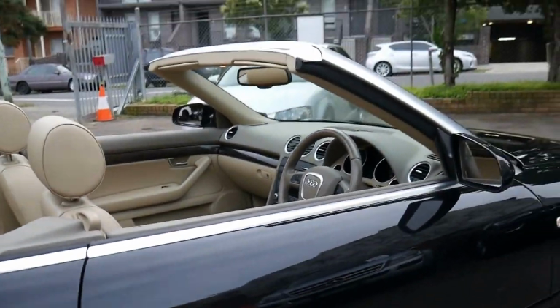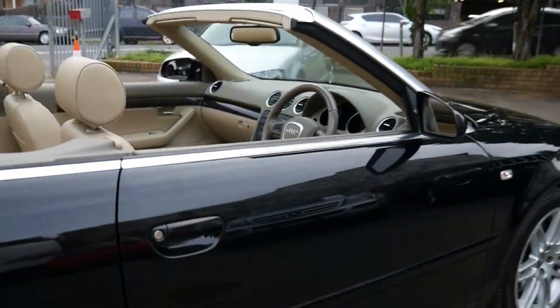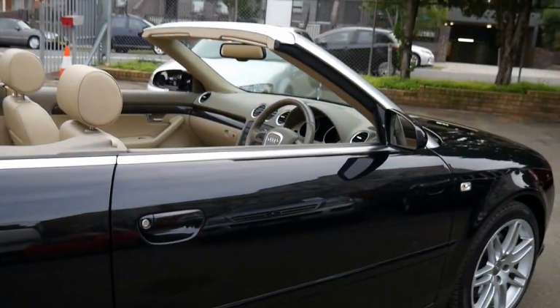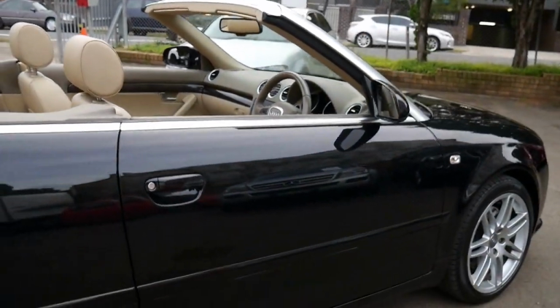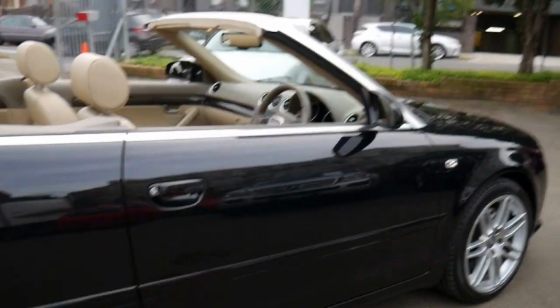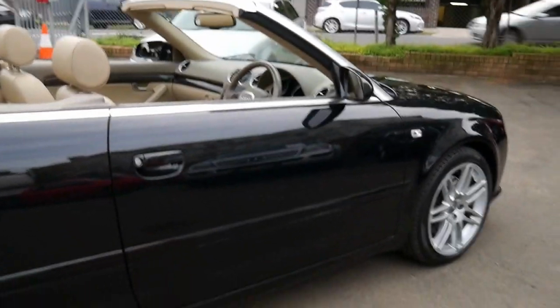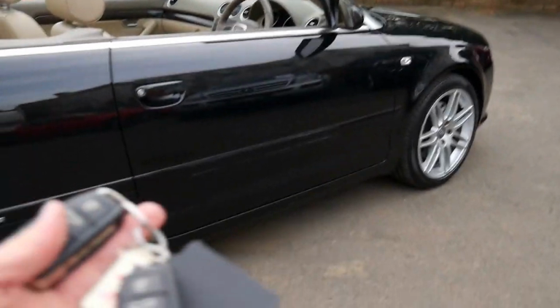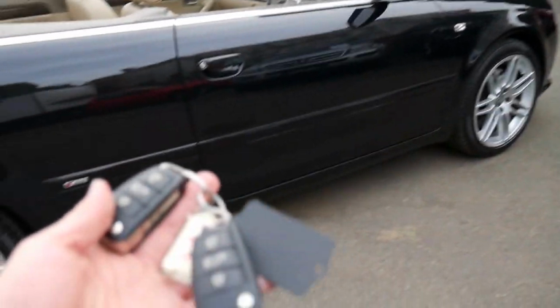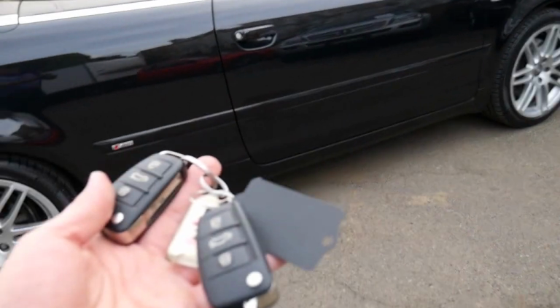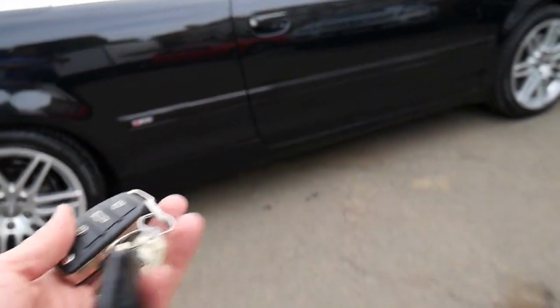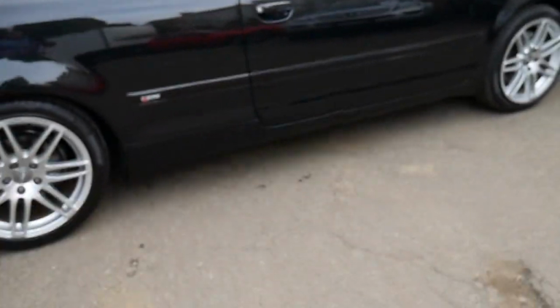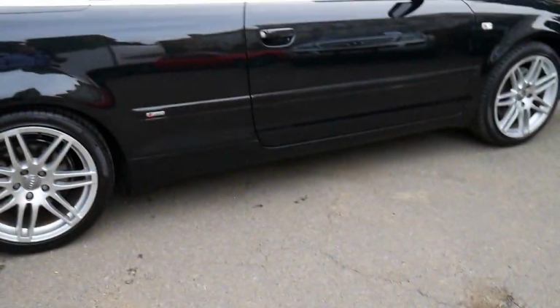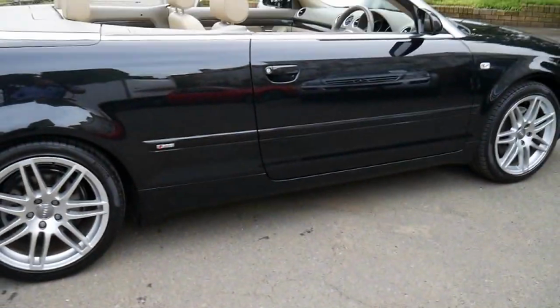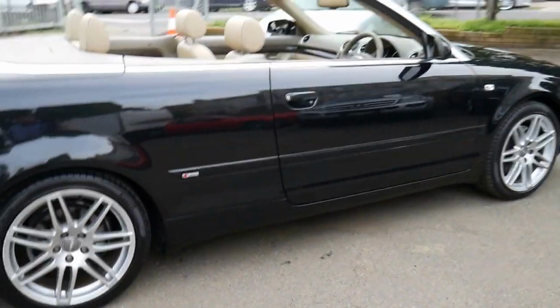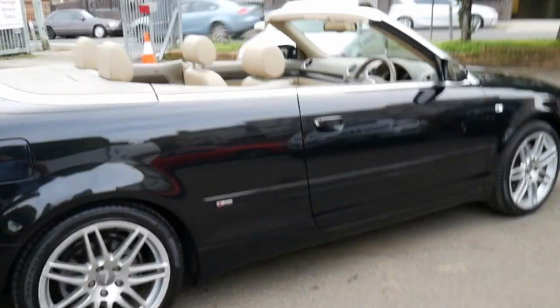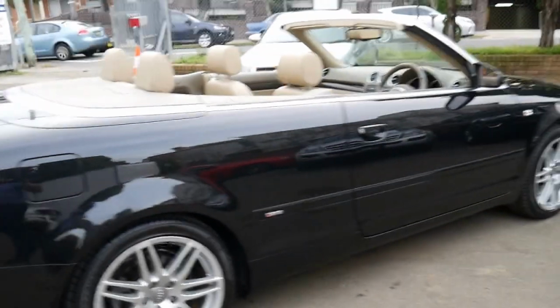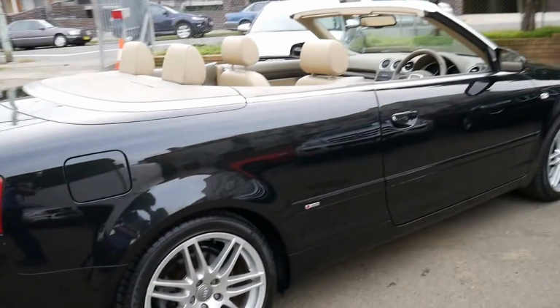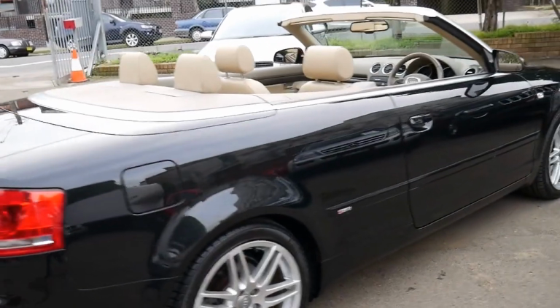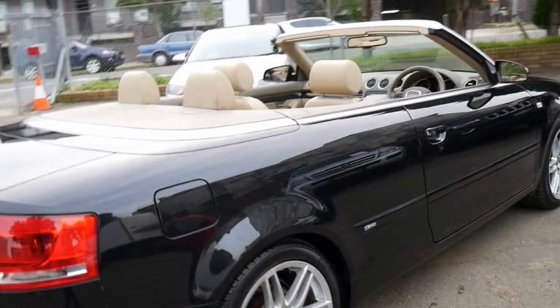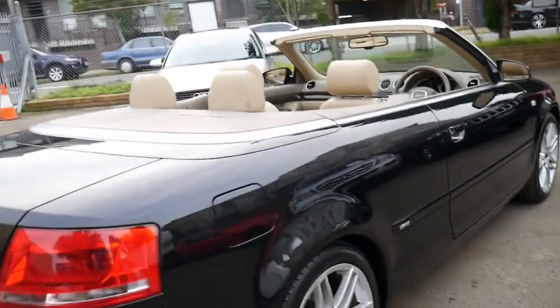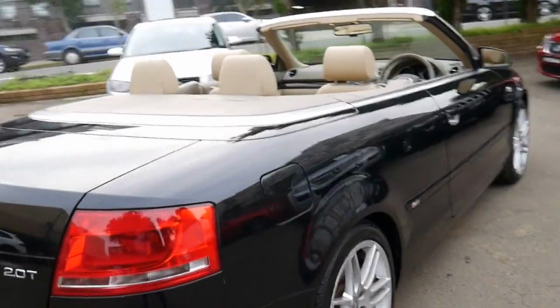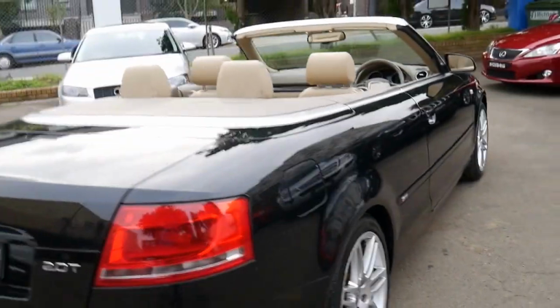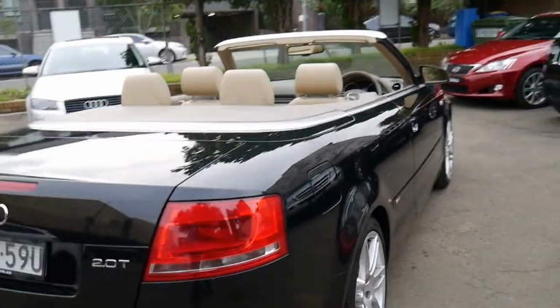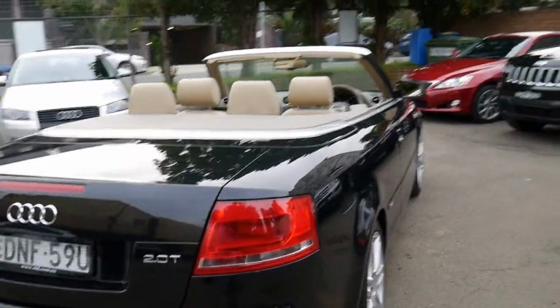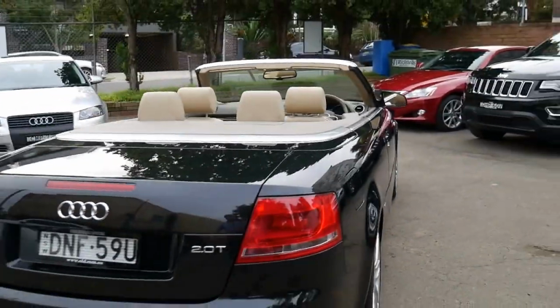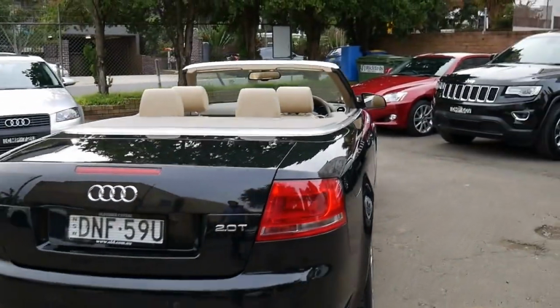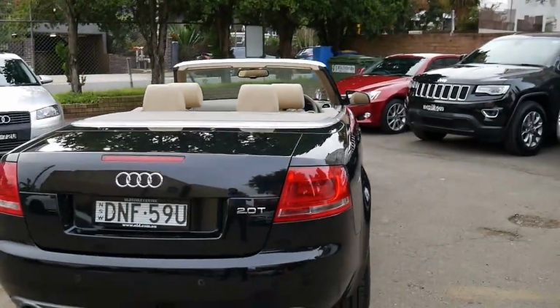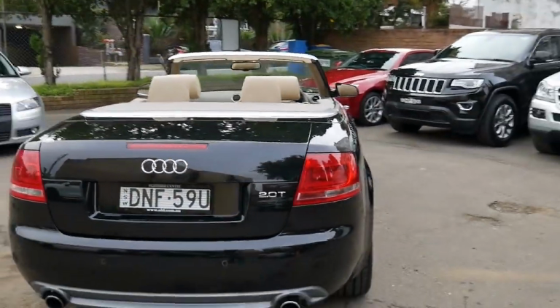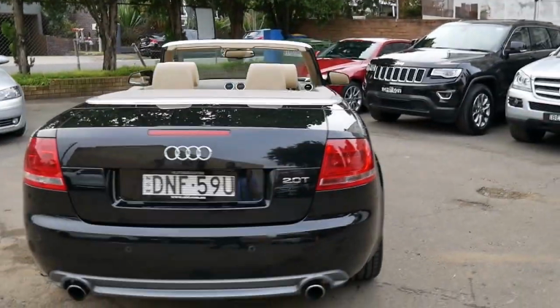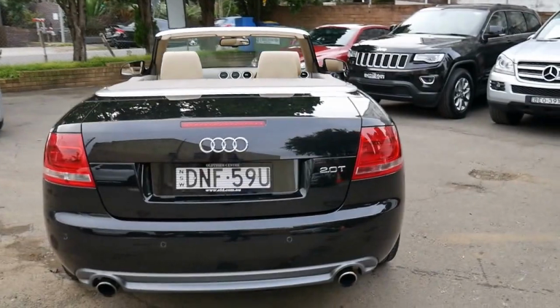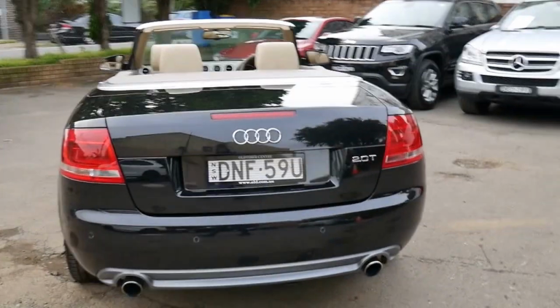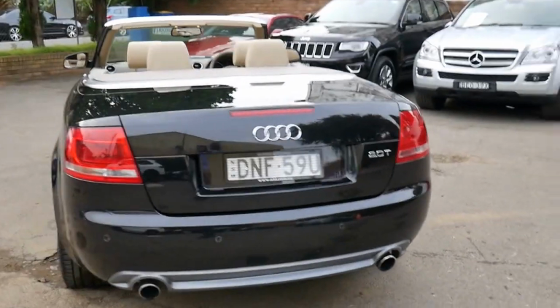It's got two remote keys, Pirelli tyres, and it drives beautifully. It's got parking sensors, Xenon headlights, and the S-line came with a much nicer body kit.